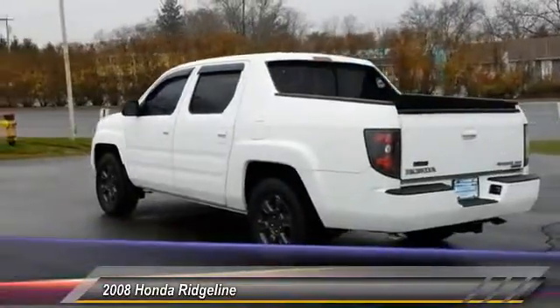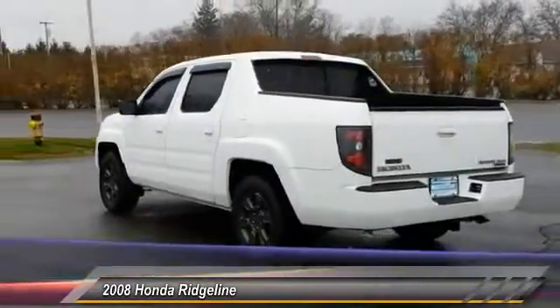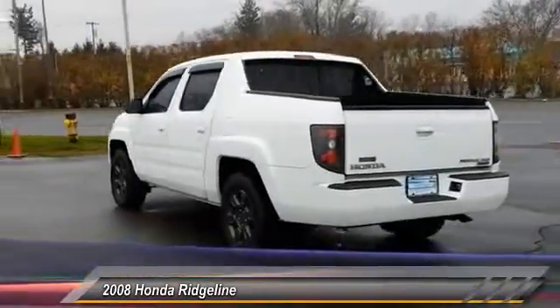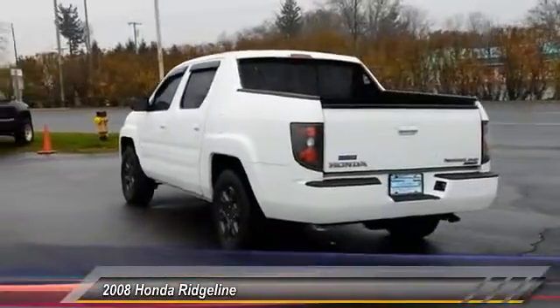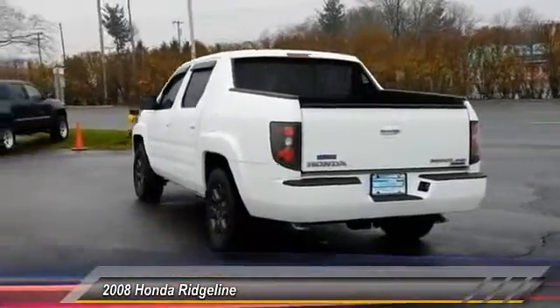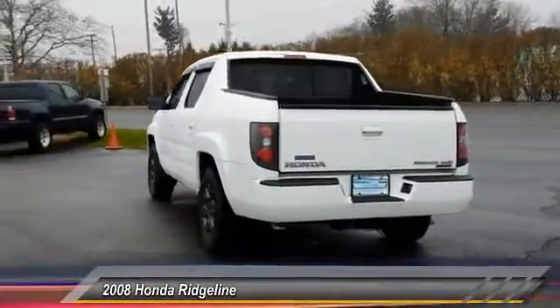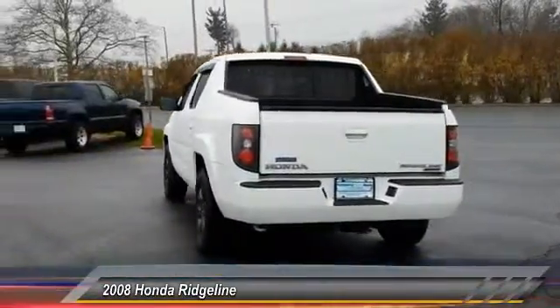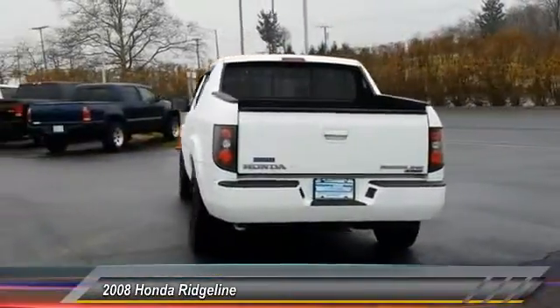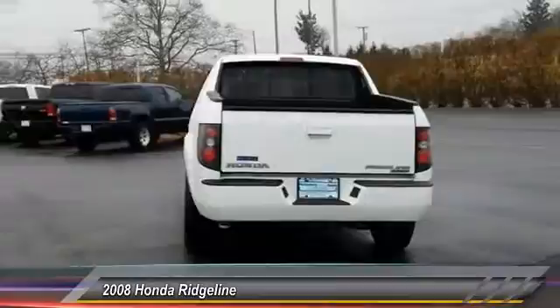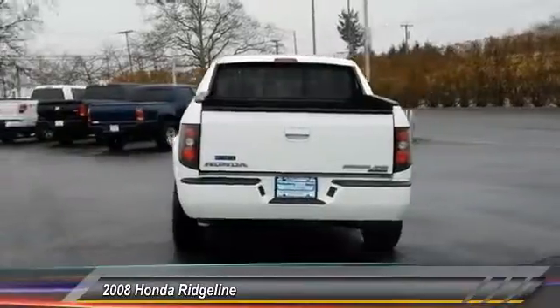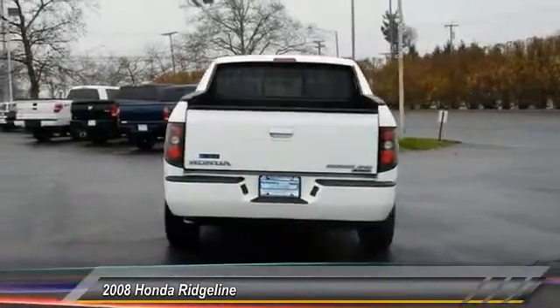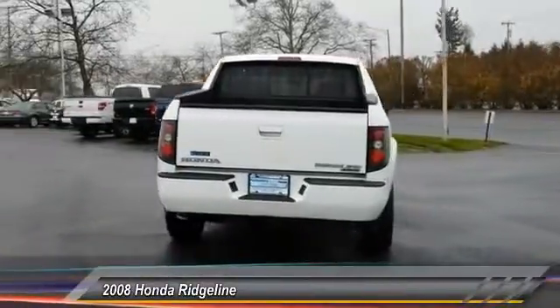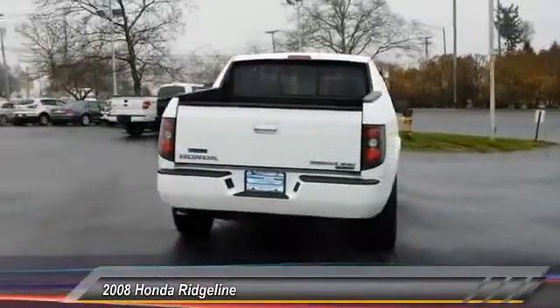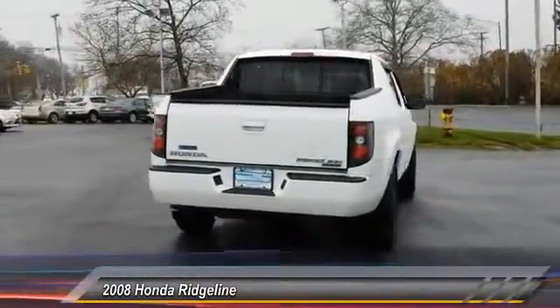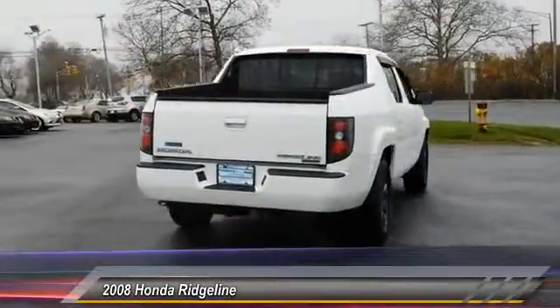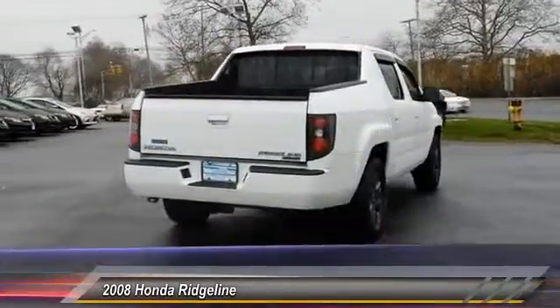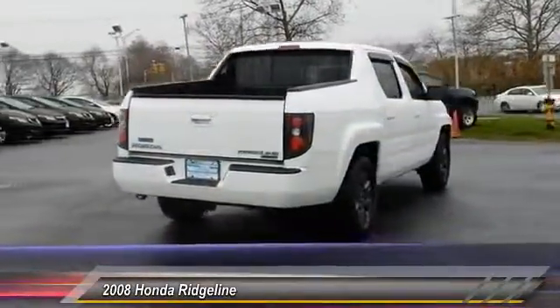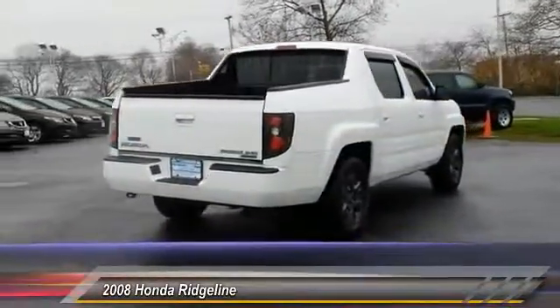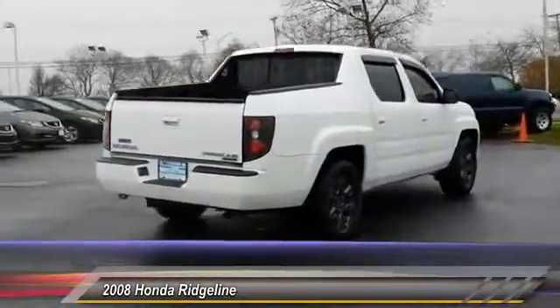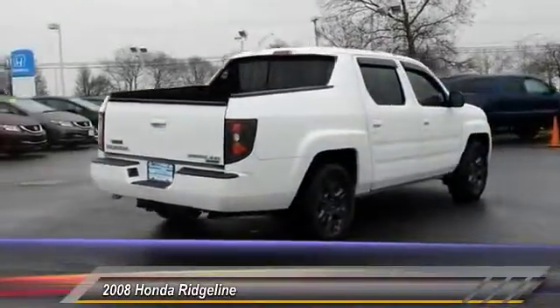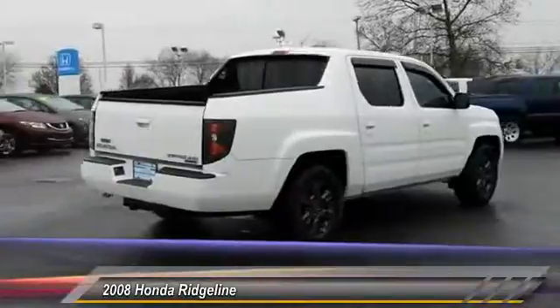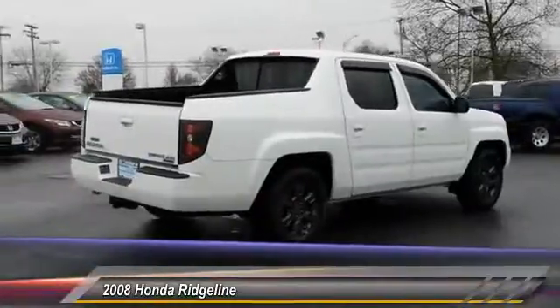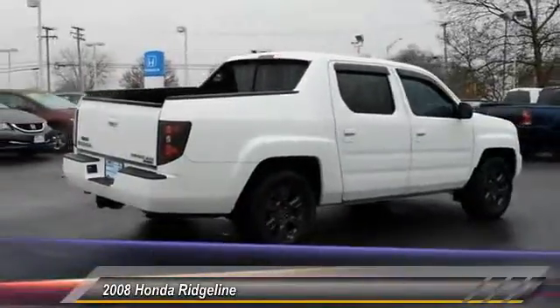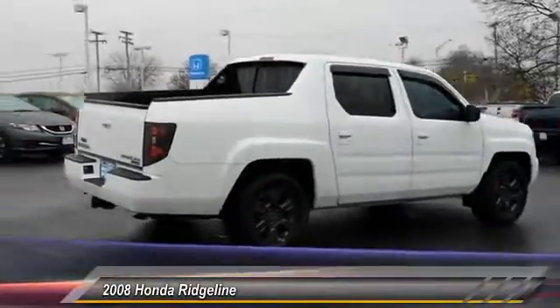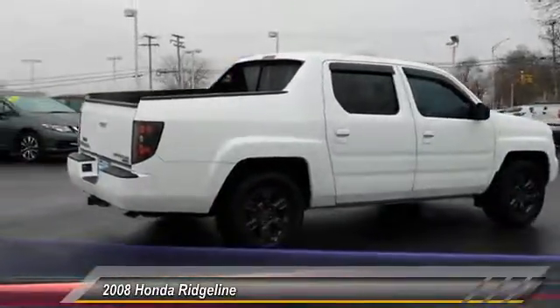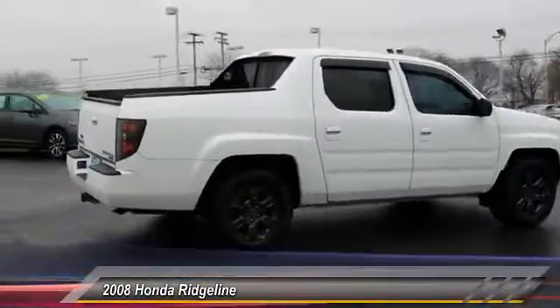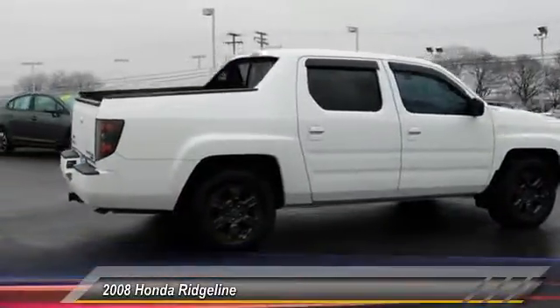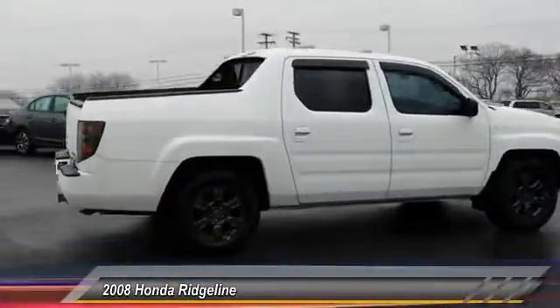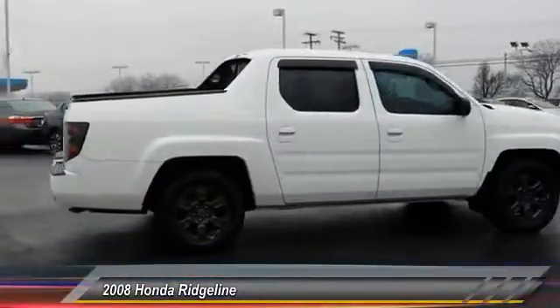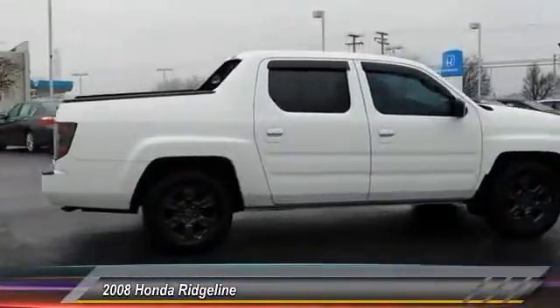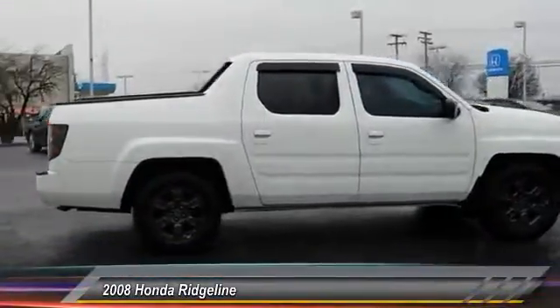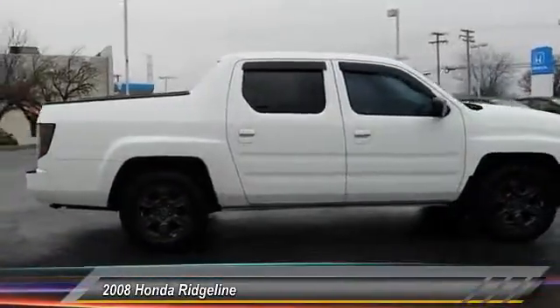Here are some of this vehicle's great options: keyless entry, anti-lock braking system, tow hitch, traction control, stability control, adjustable steering wheel, power steering, driver airbag, four-wheel drive, cruise control.